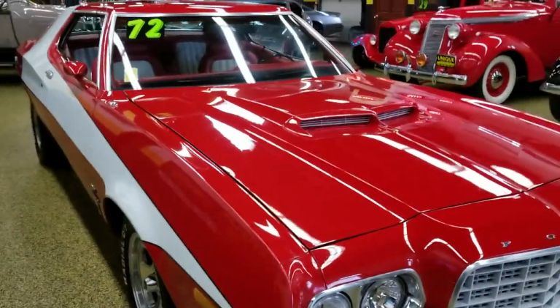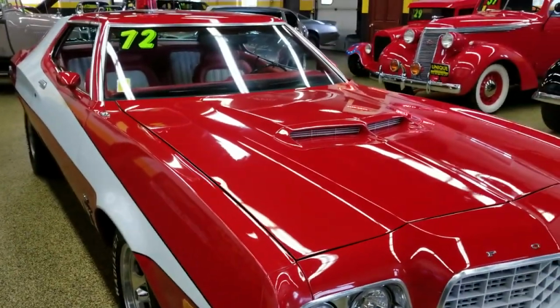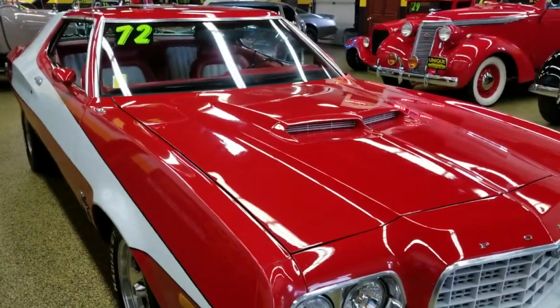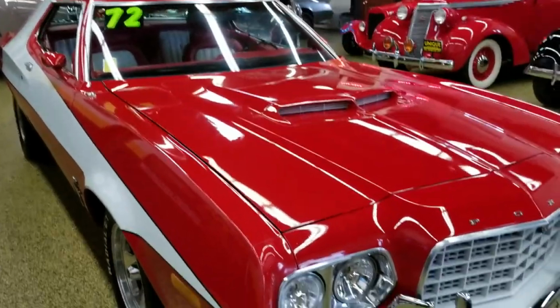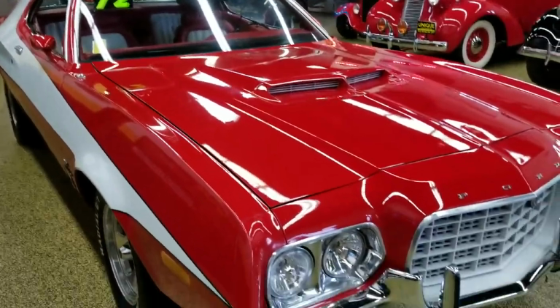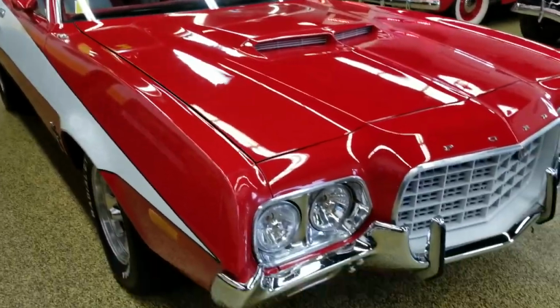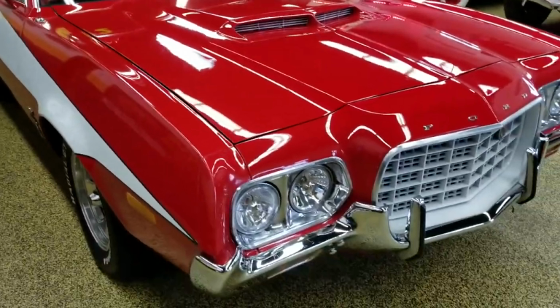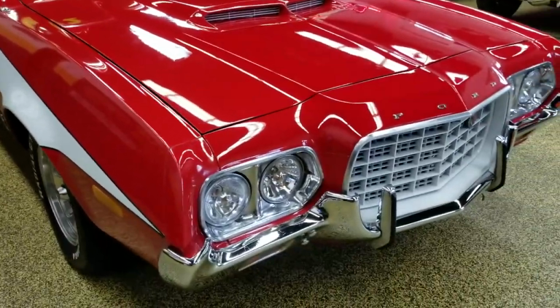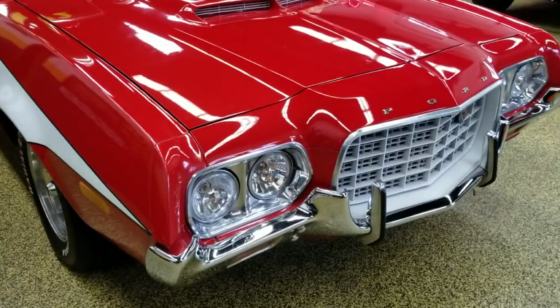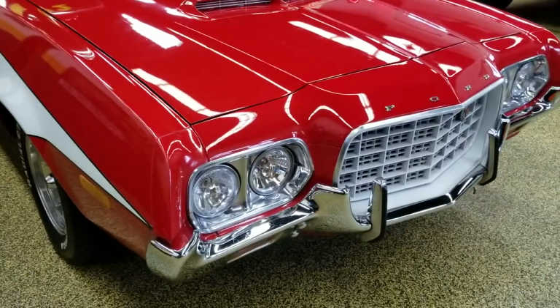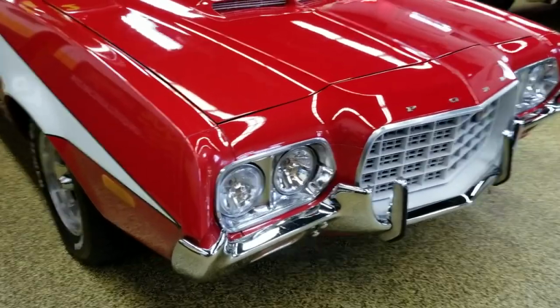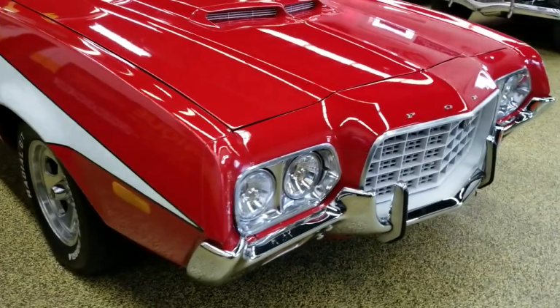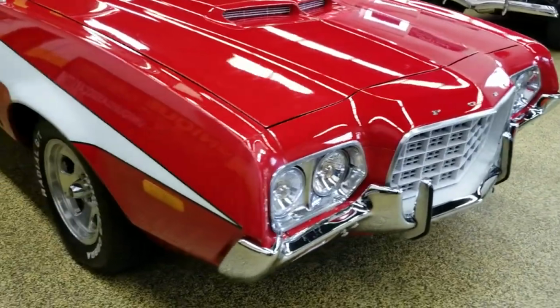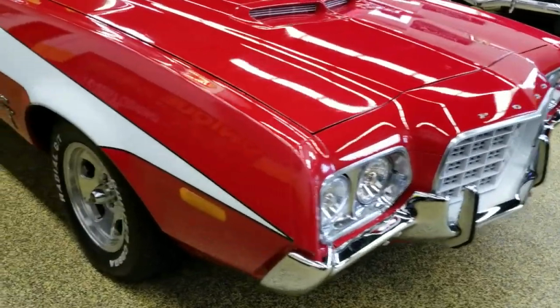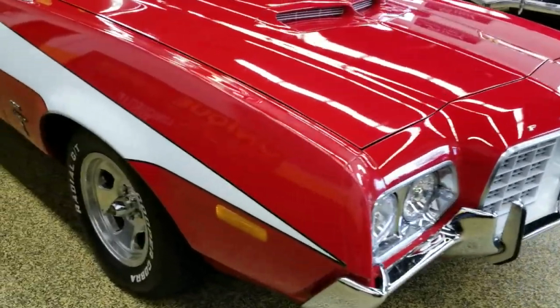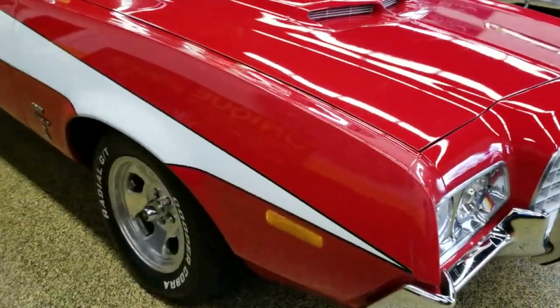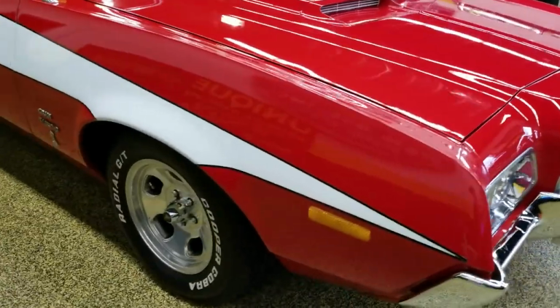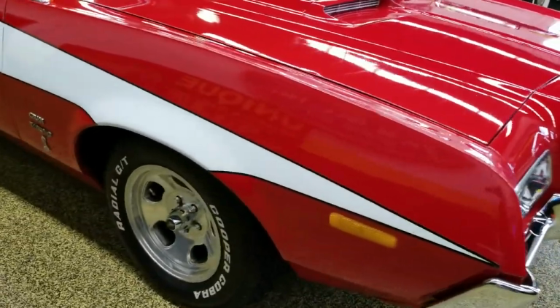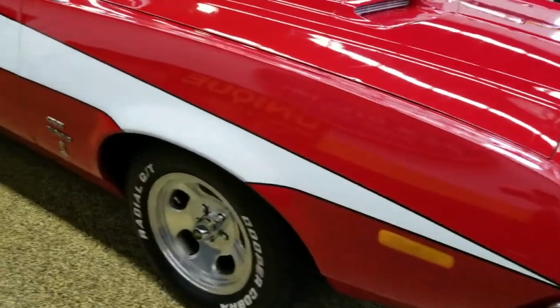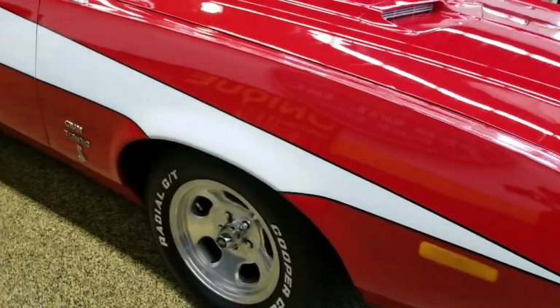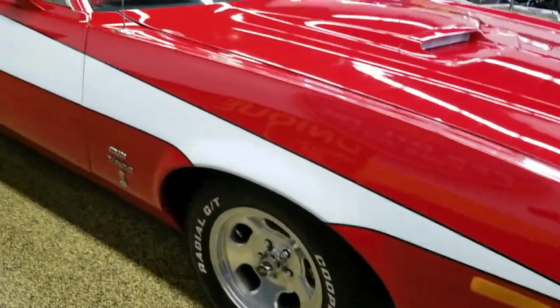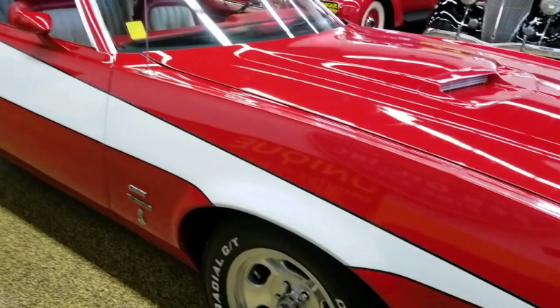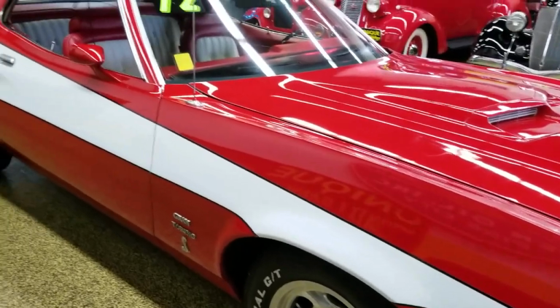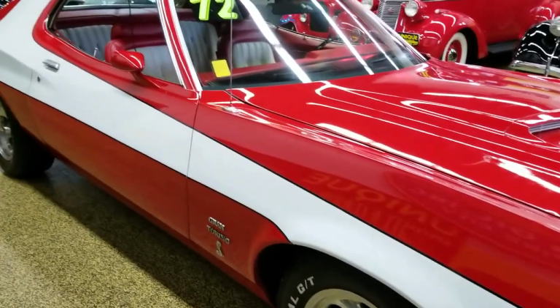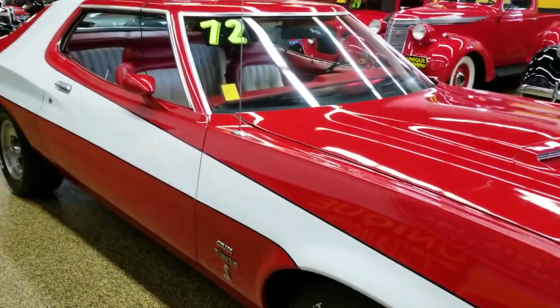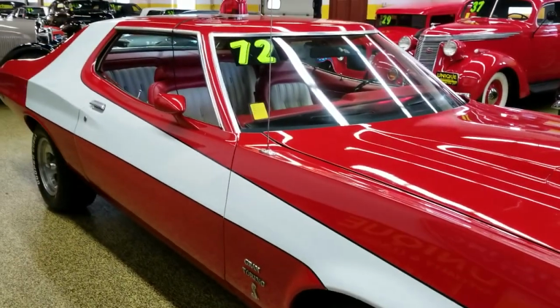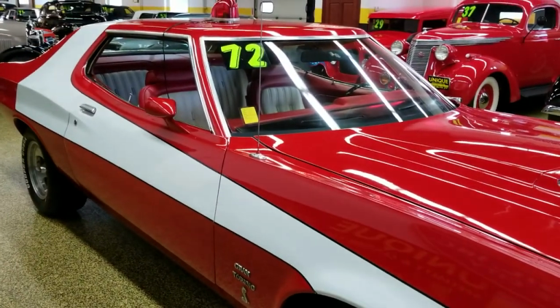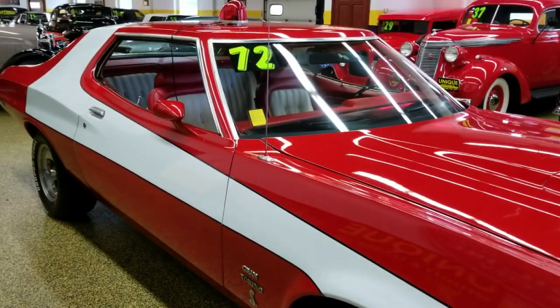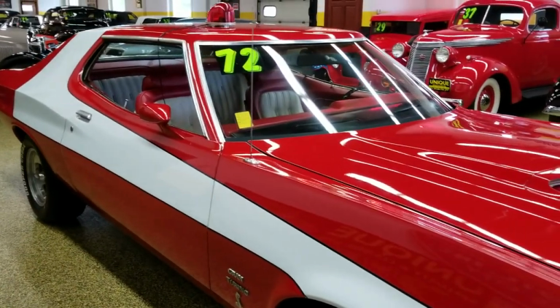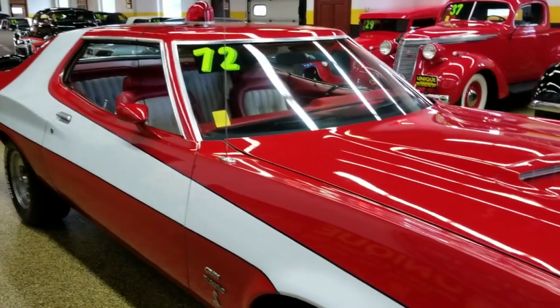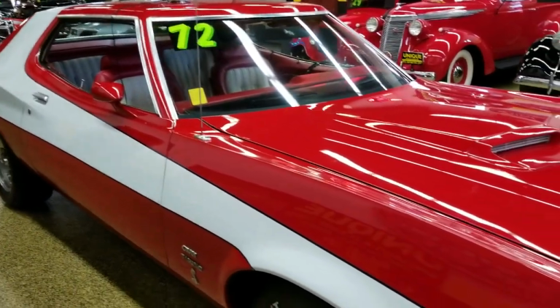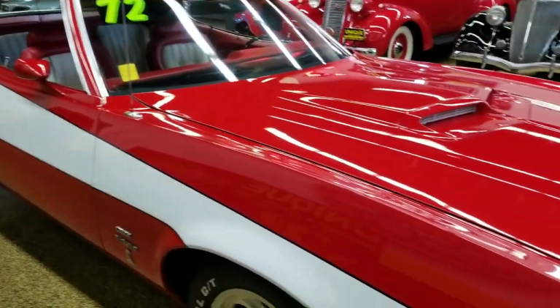This particular one is a '72, powered by a 351 Ford Cleveland engine, which in '72 would have been the only performance engine available in the Gran Torino.